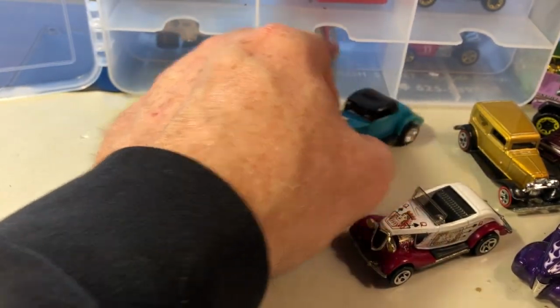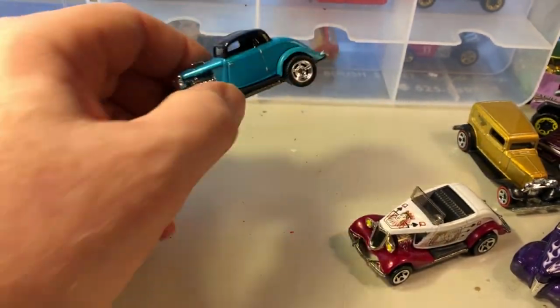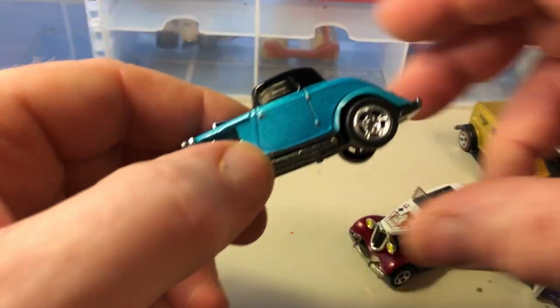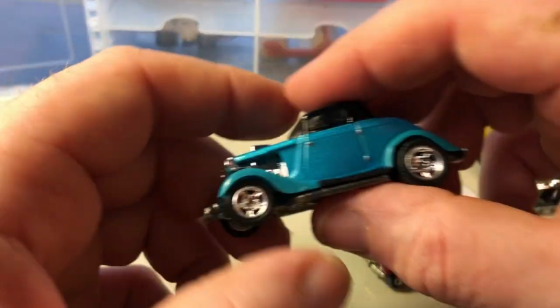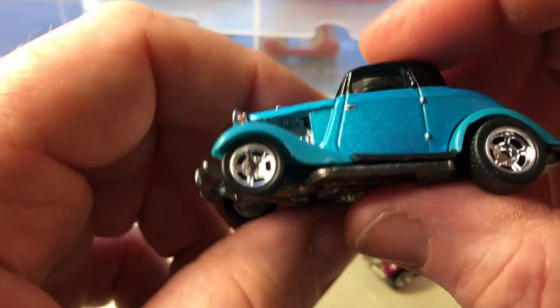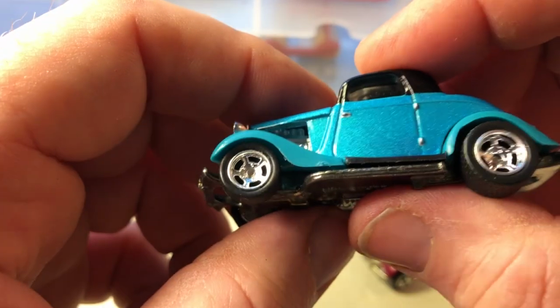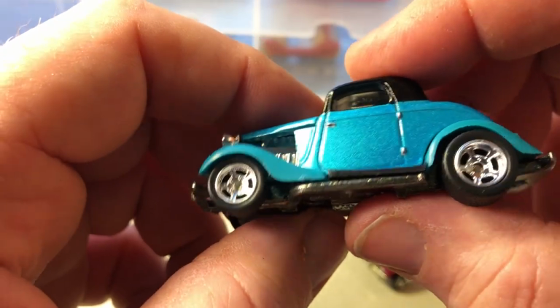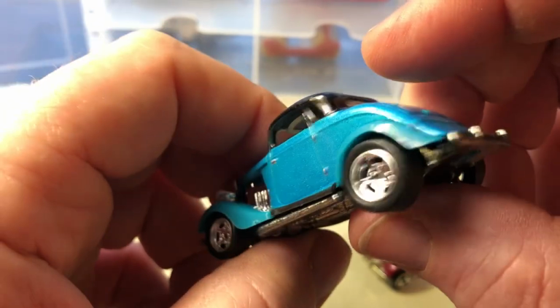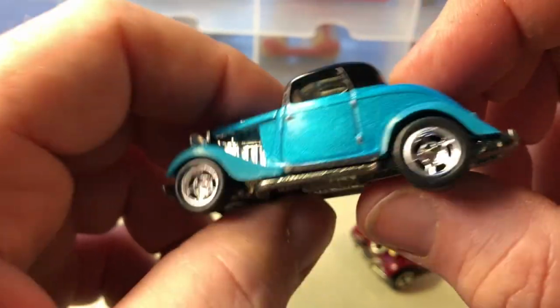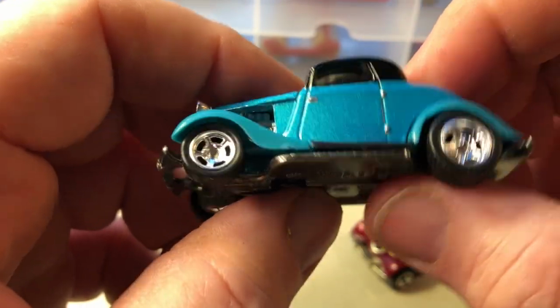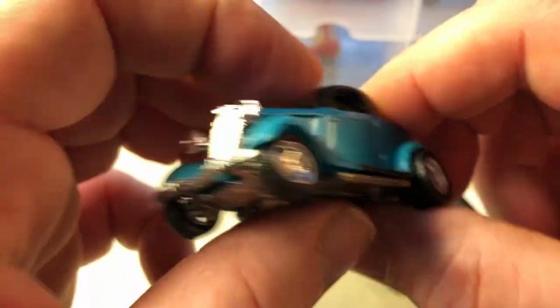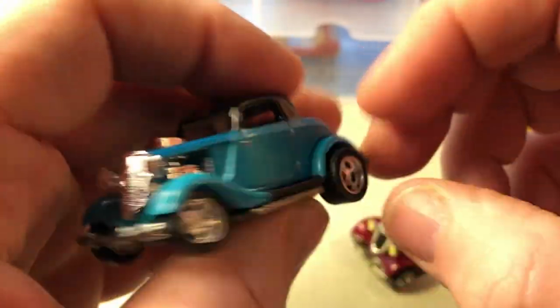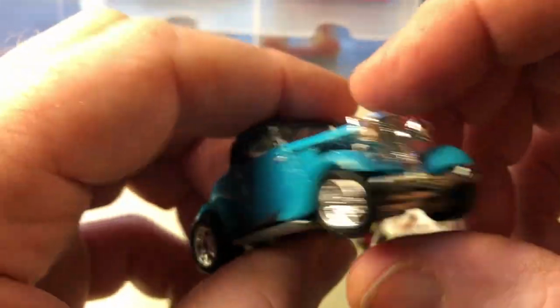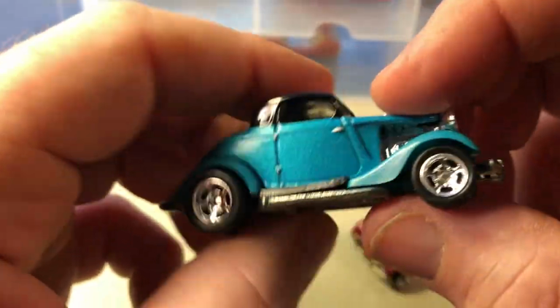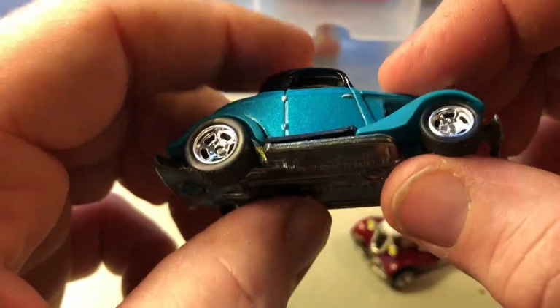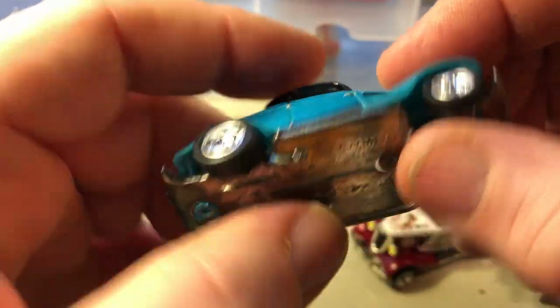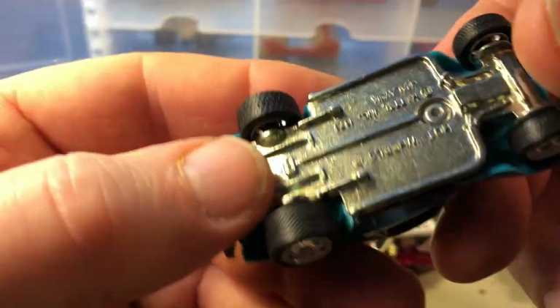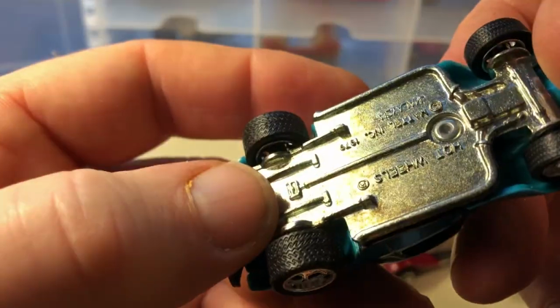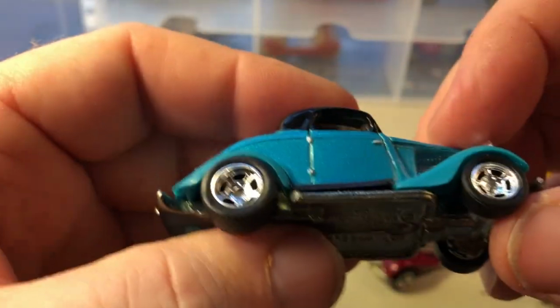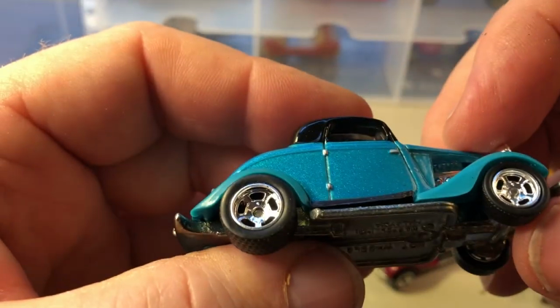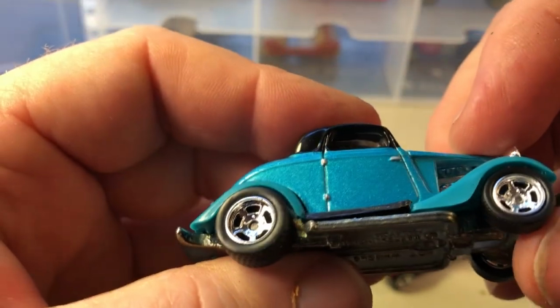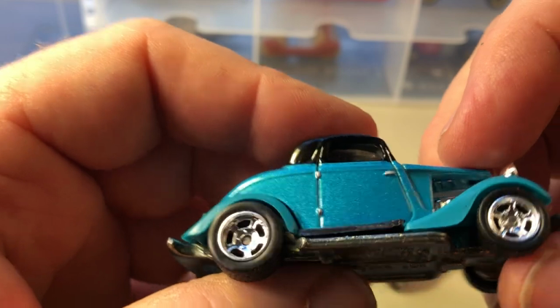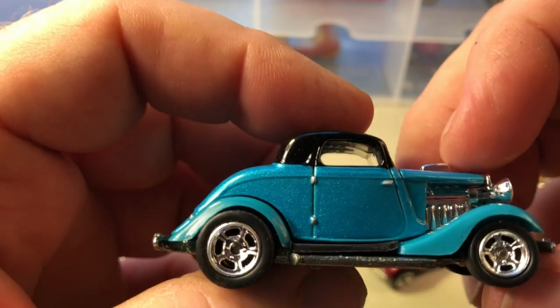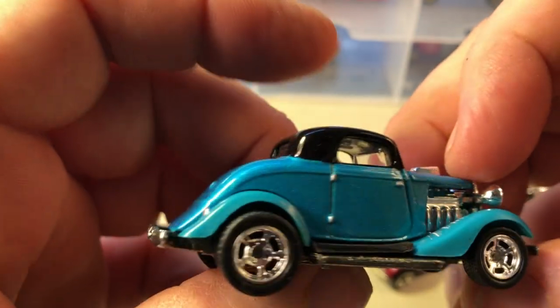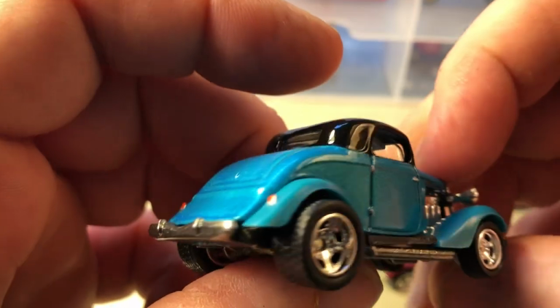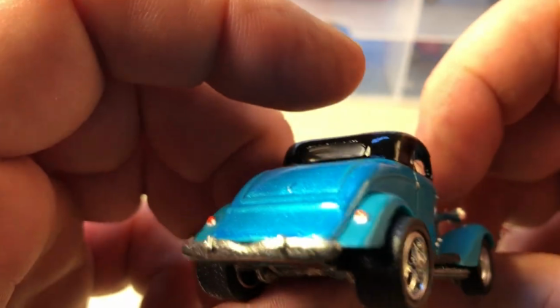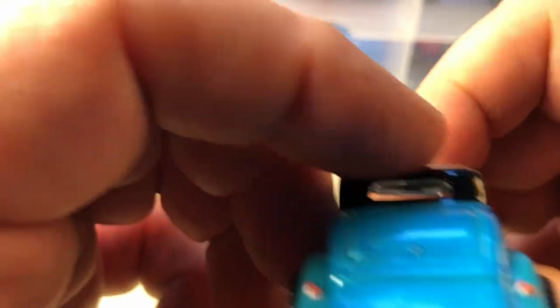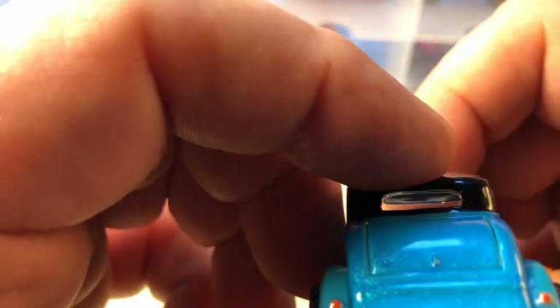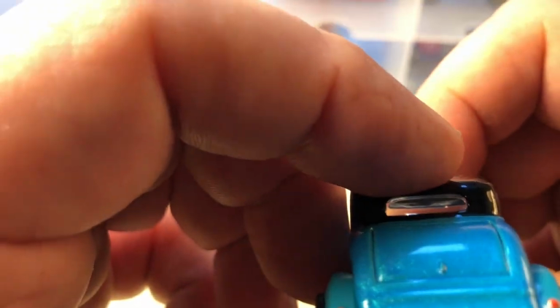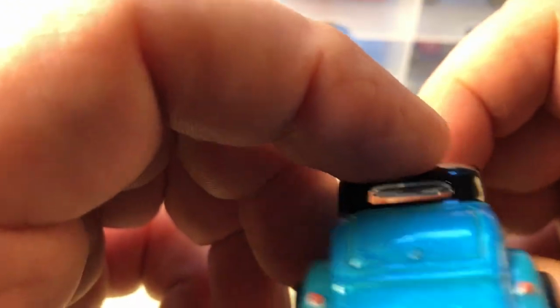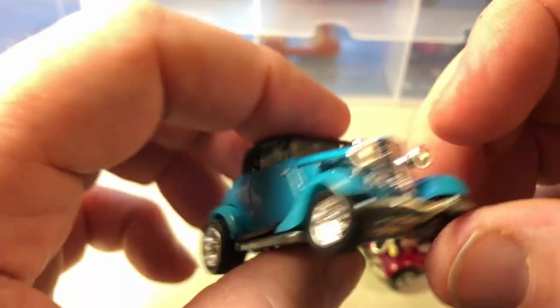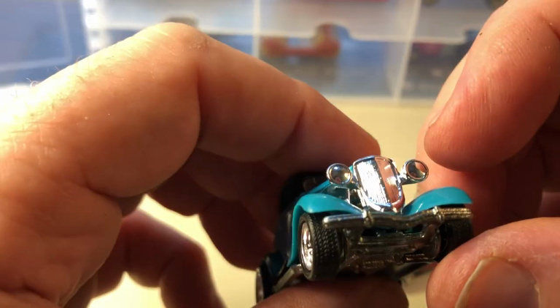Last but not least in the 34 Ford three-windows: this was a premium model. It's got real rider tires and tampo on the tail lights.